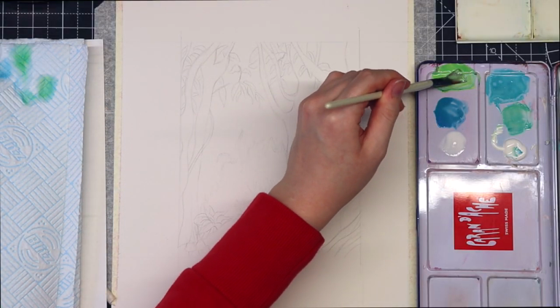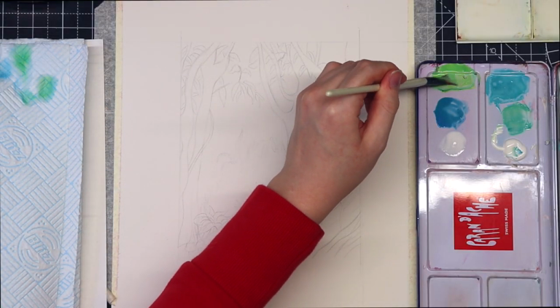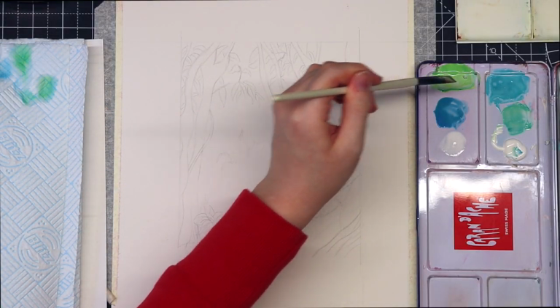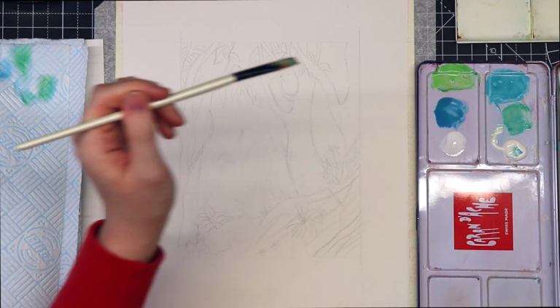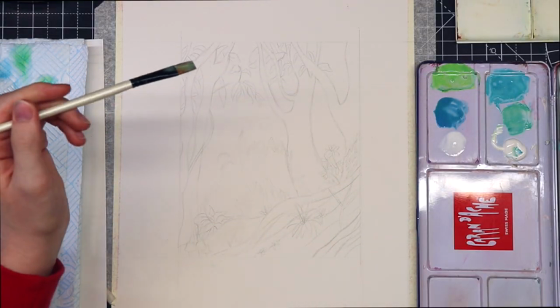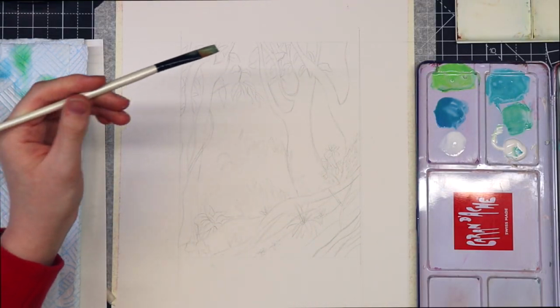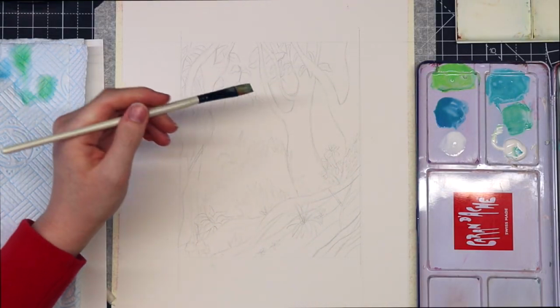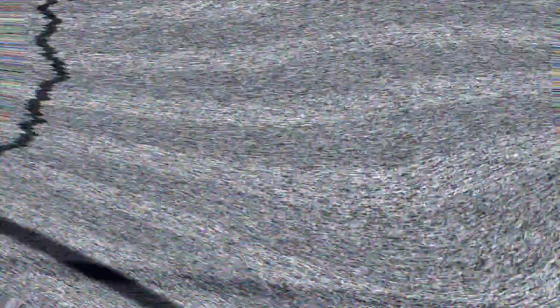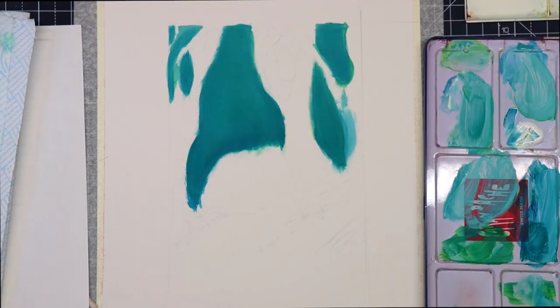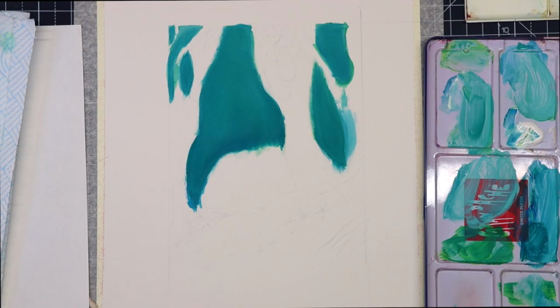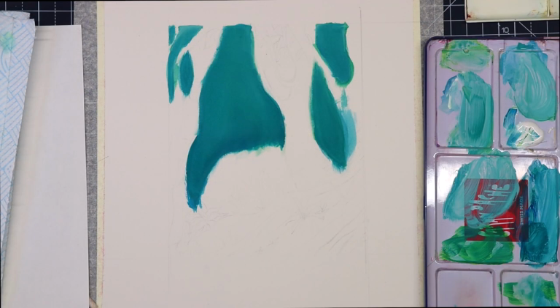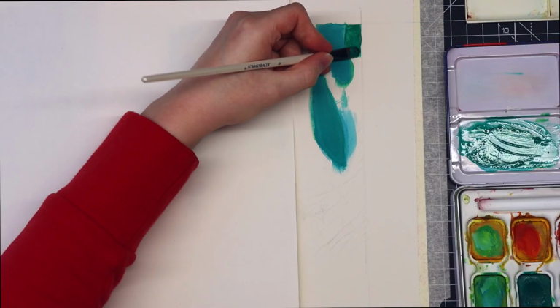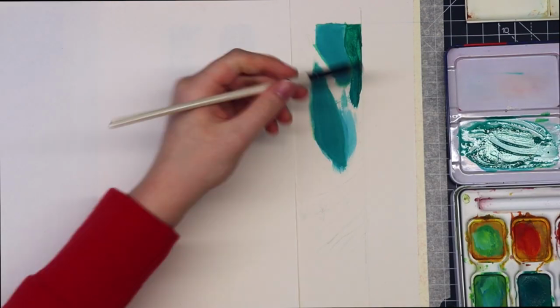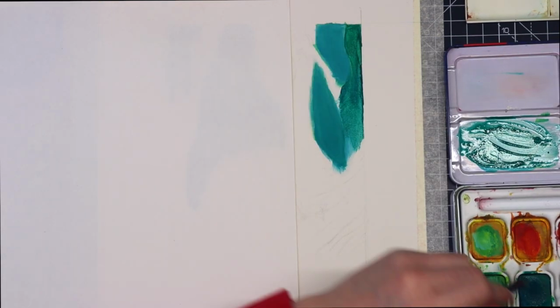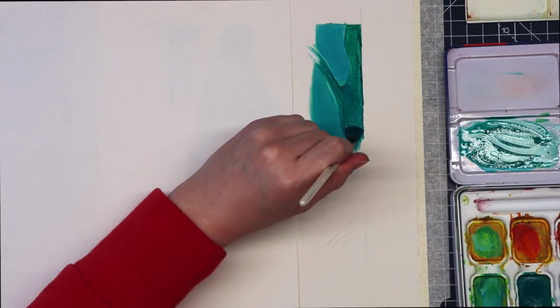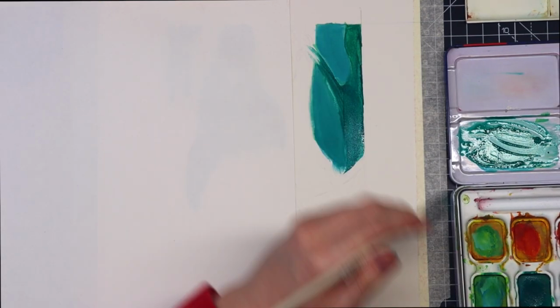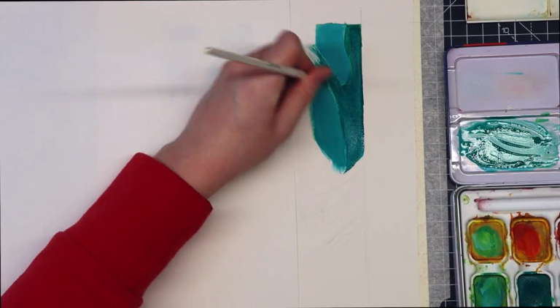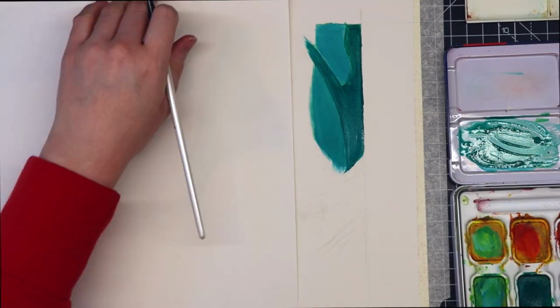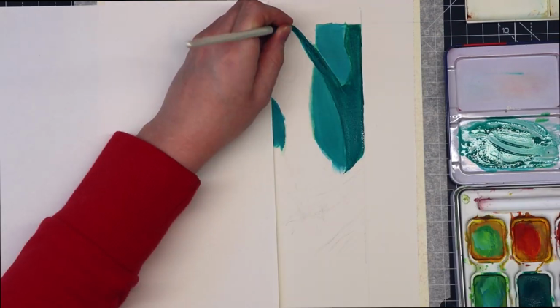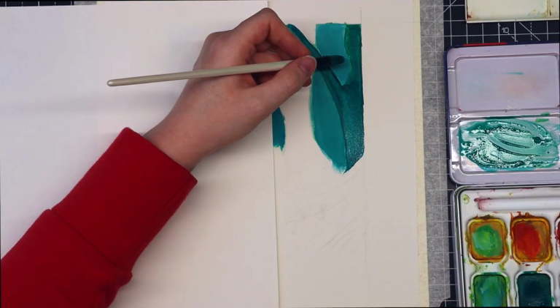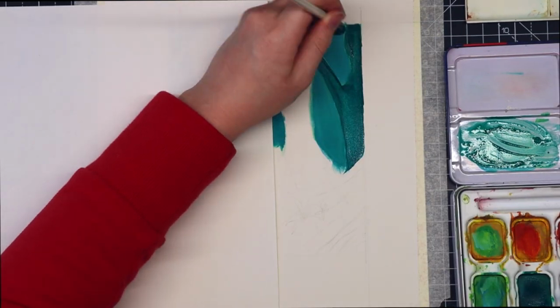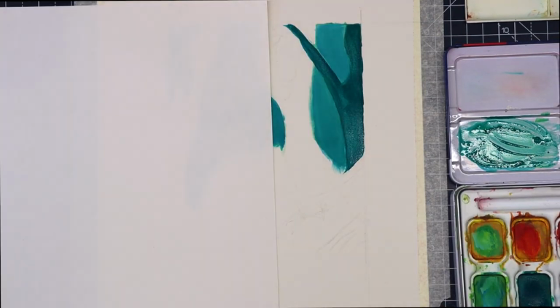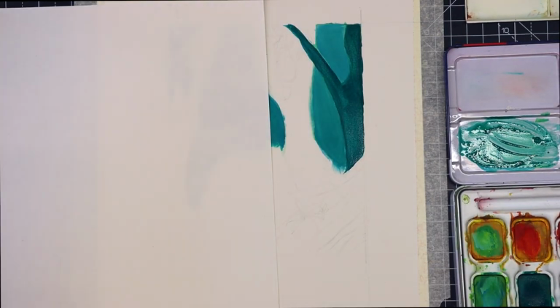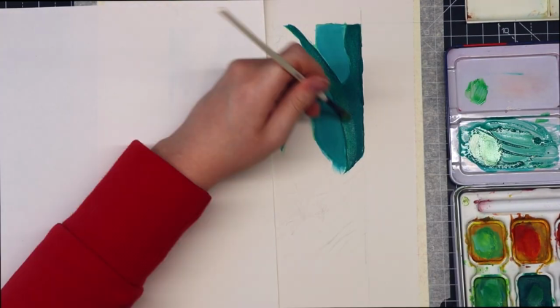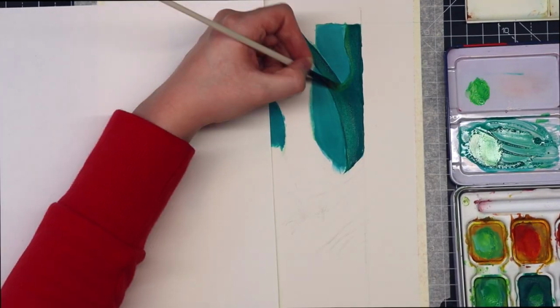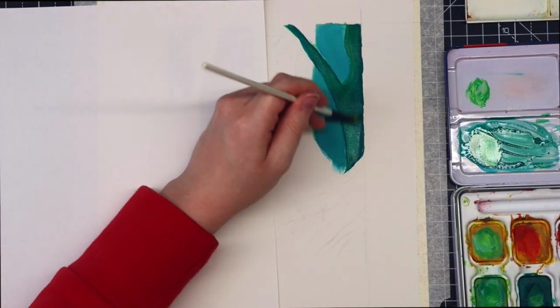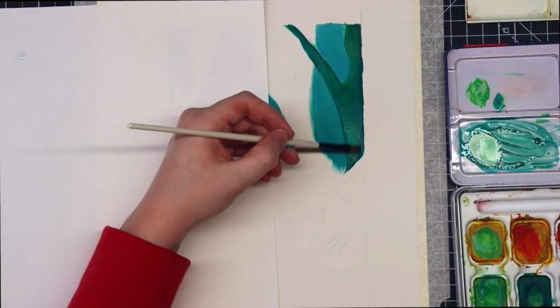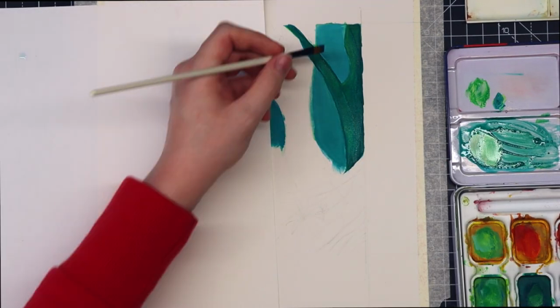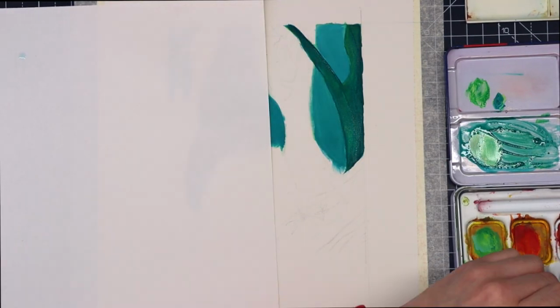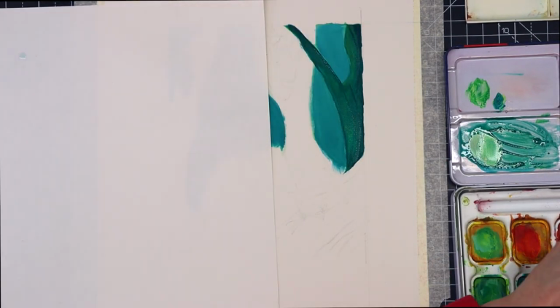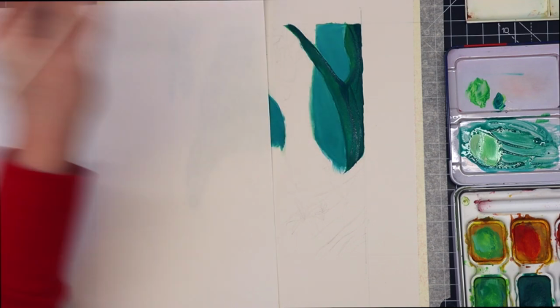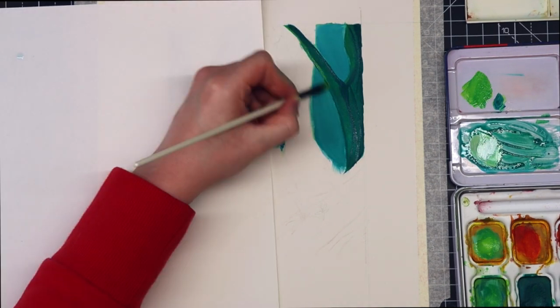Now I've laid down my first base. I'm starting to work on the trees, building up layers and detail as I go on.